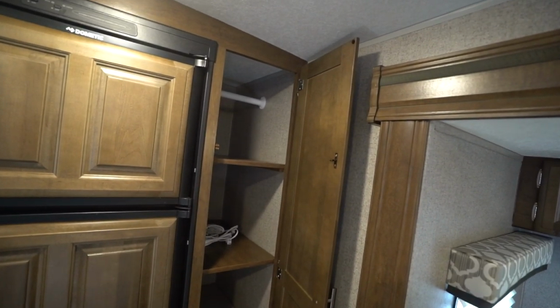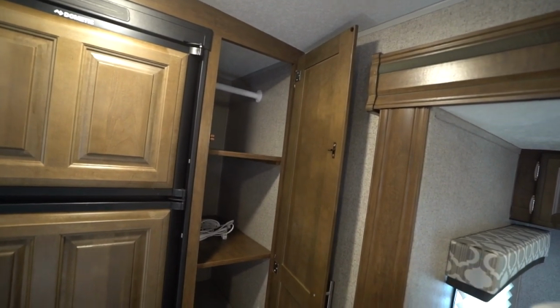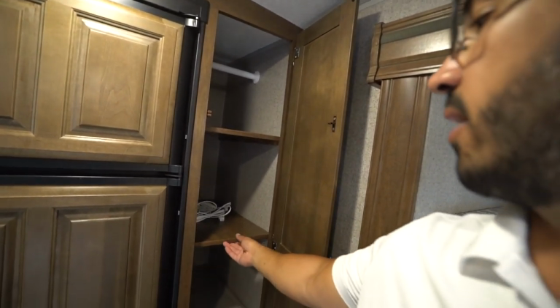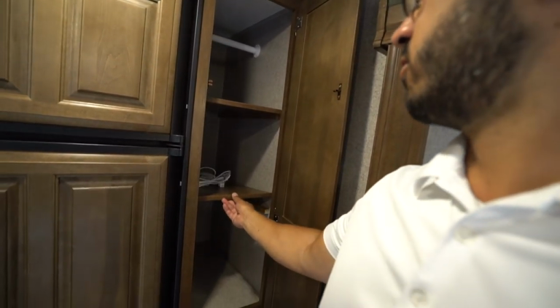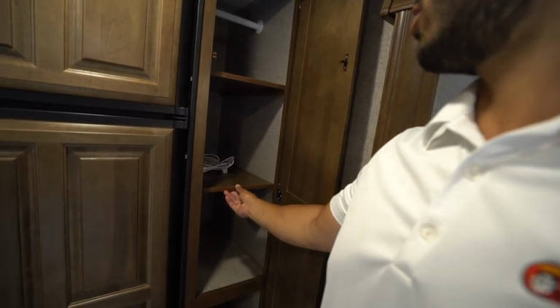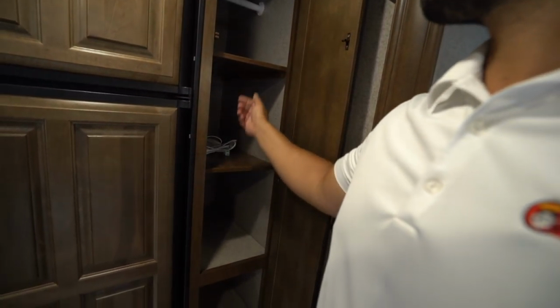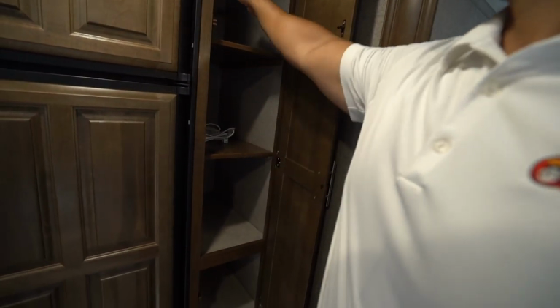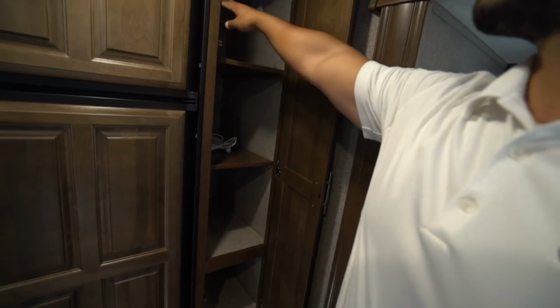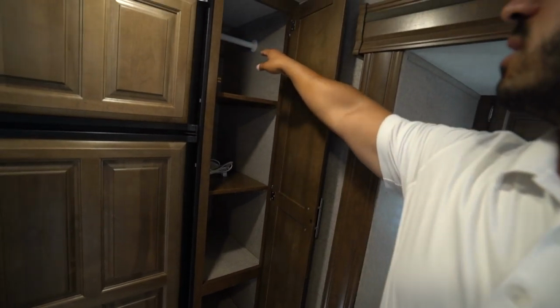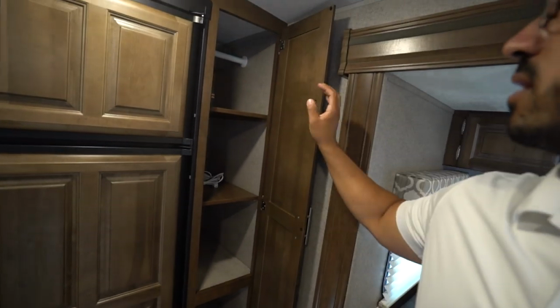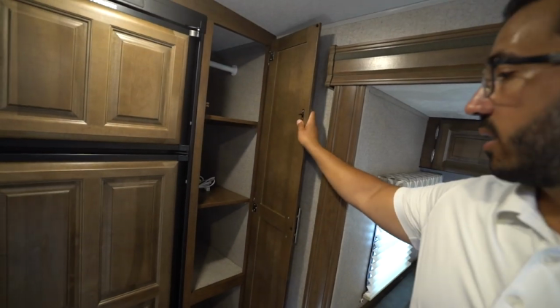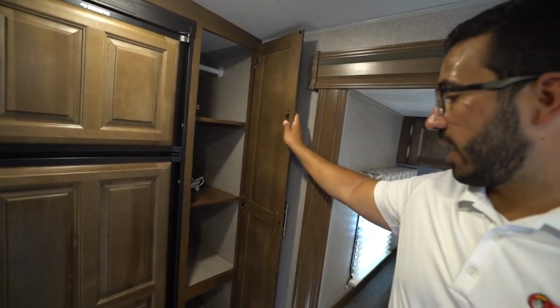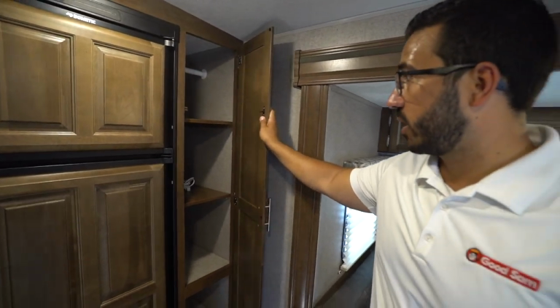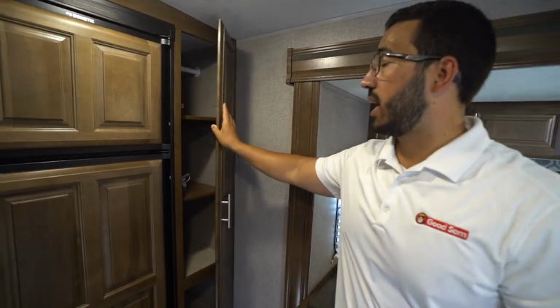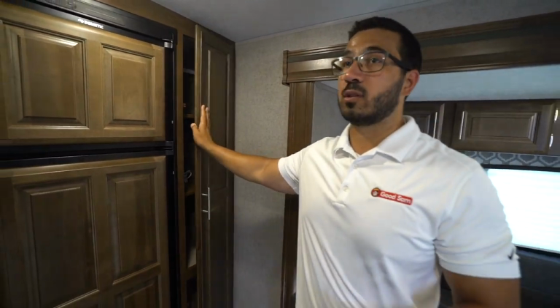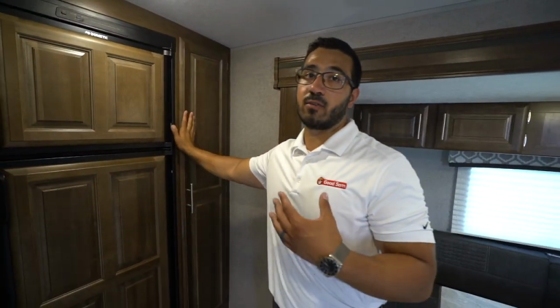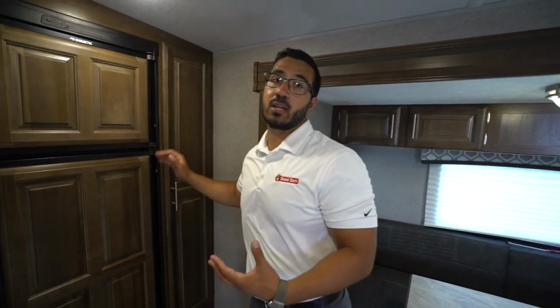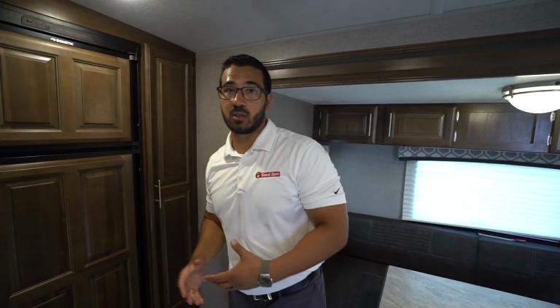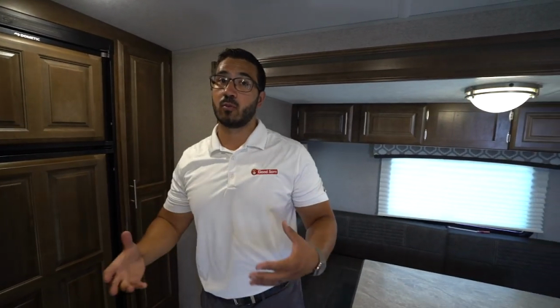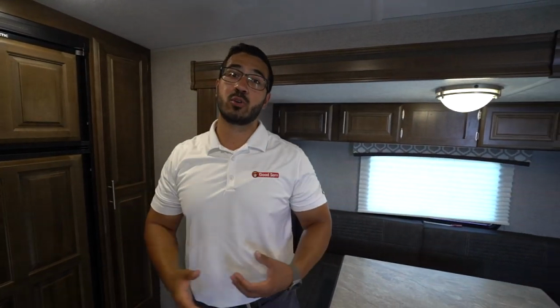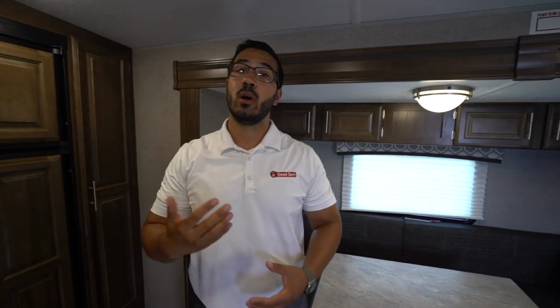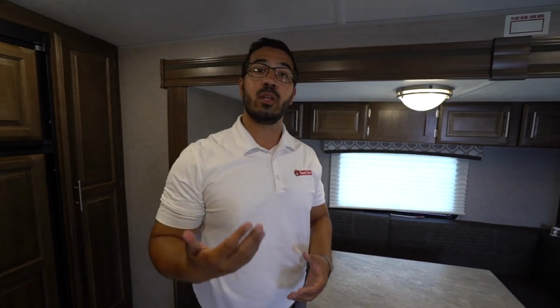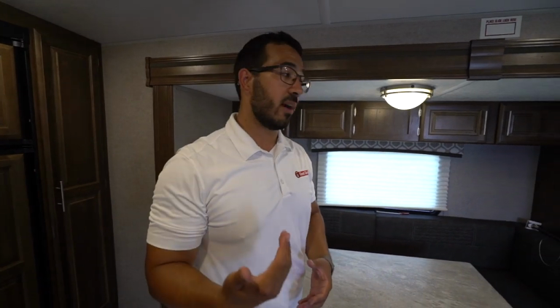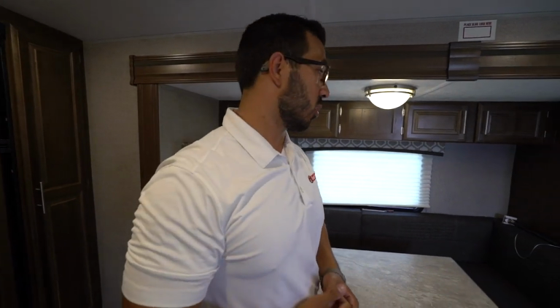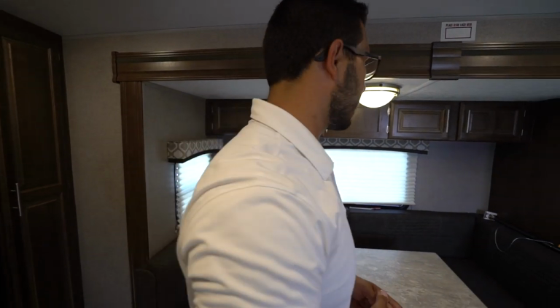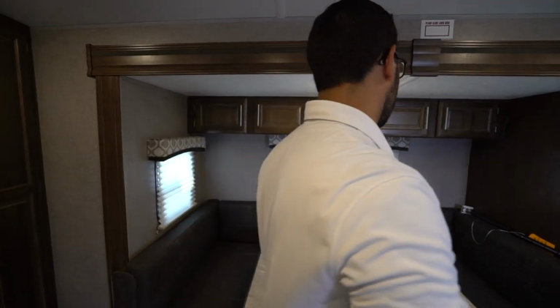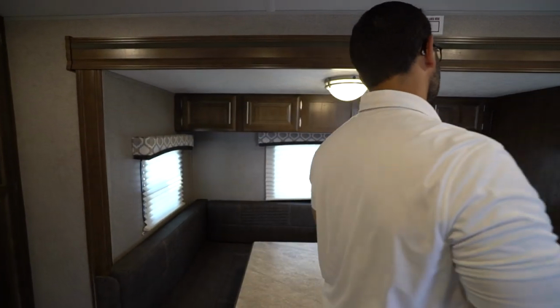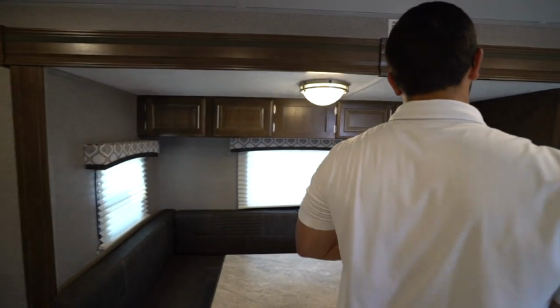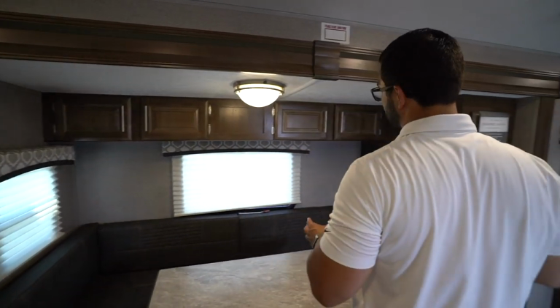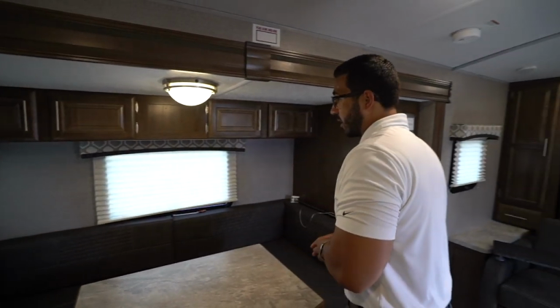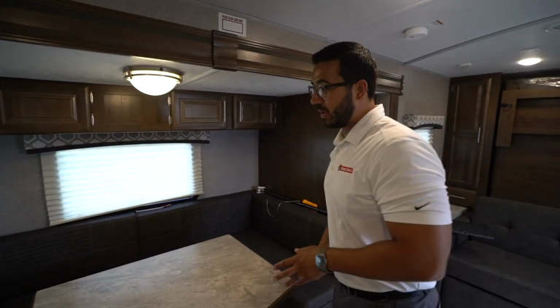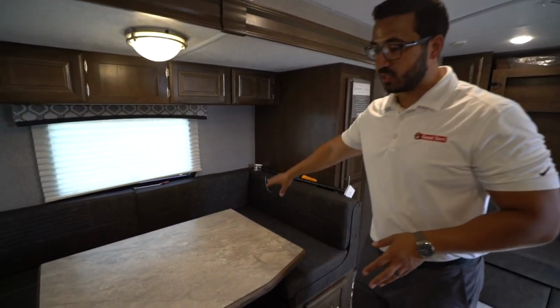Over to this side, take a look at the versatile storage. You have removable shelves and a hanging rack up top, so you can use it for pantry storage, wardrobe, or really whatever your needs are.